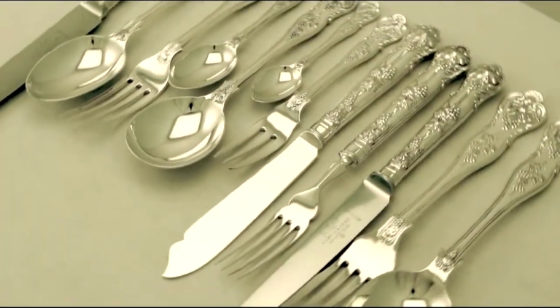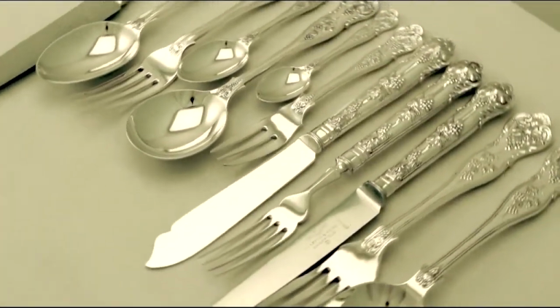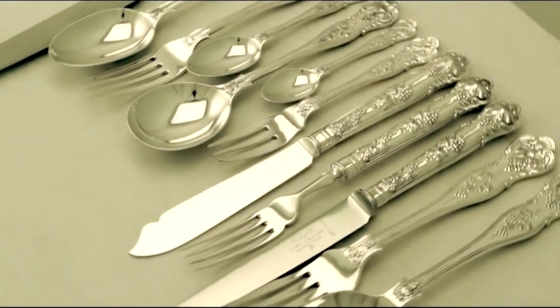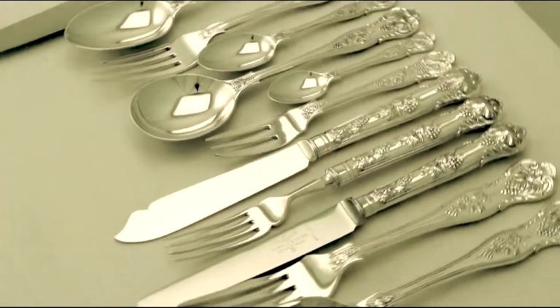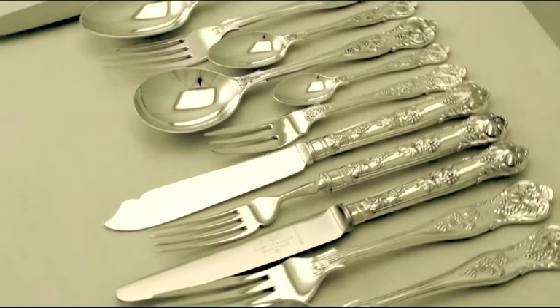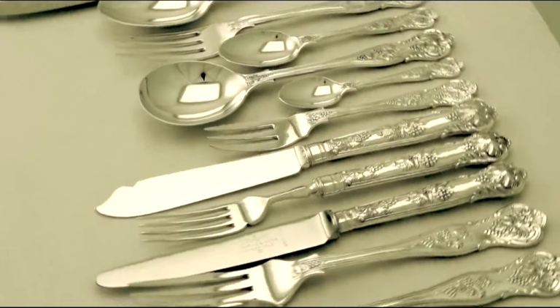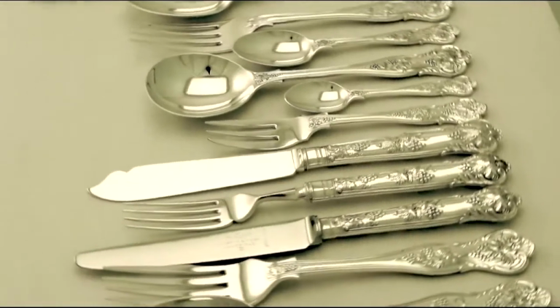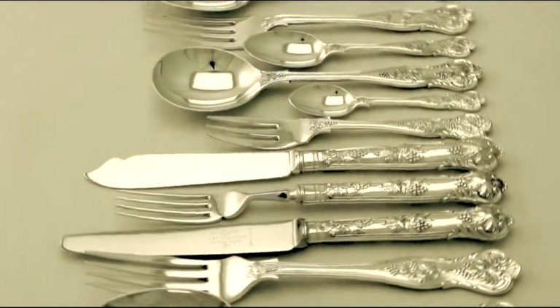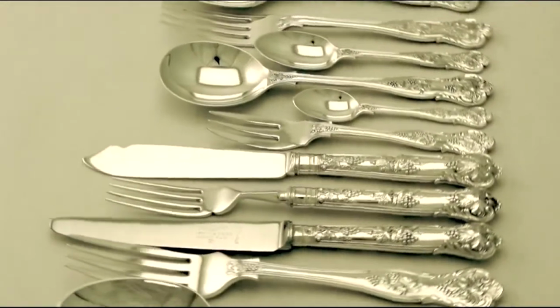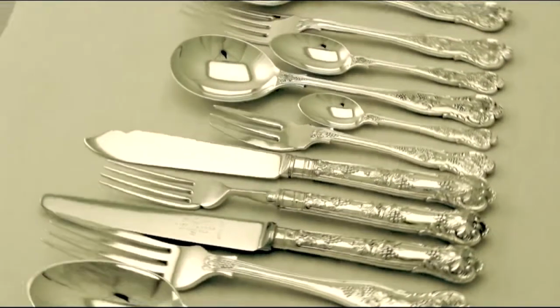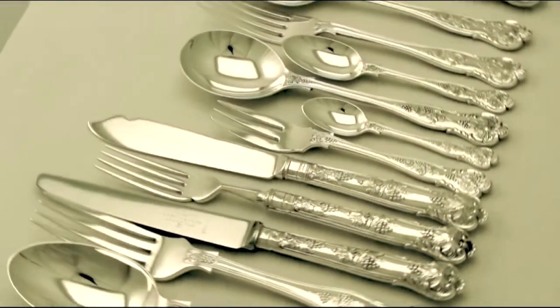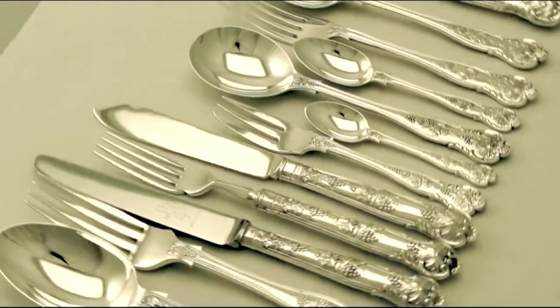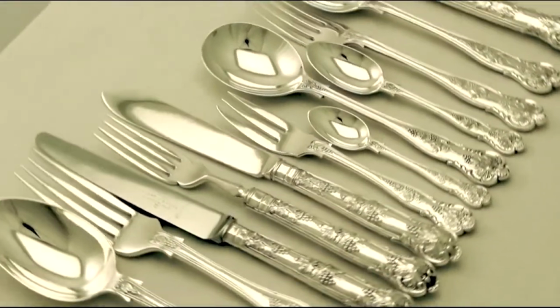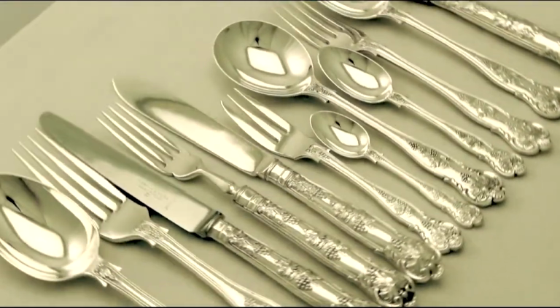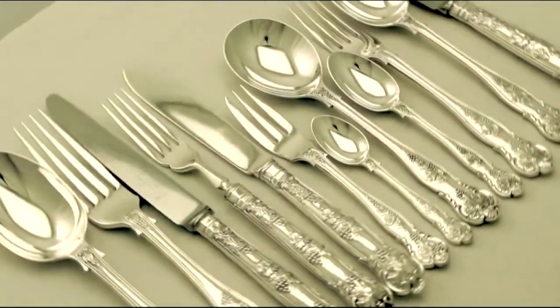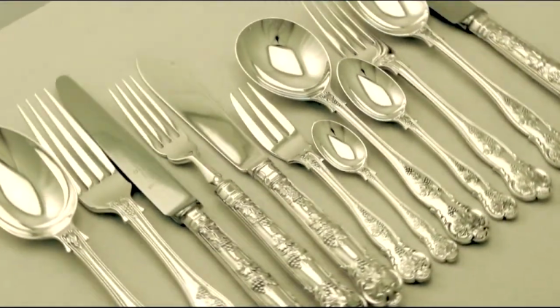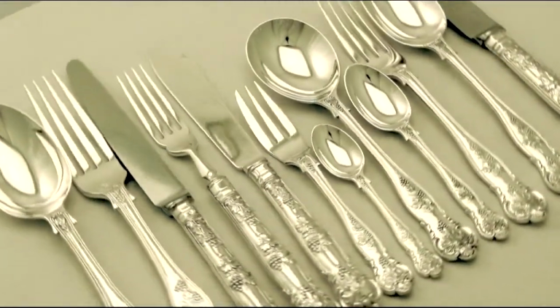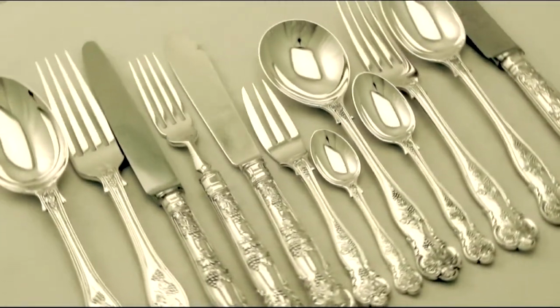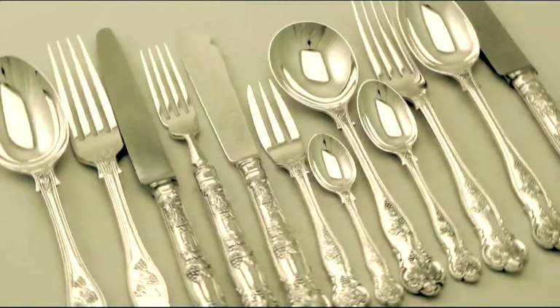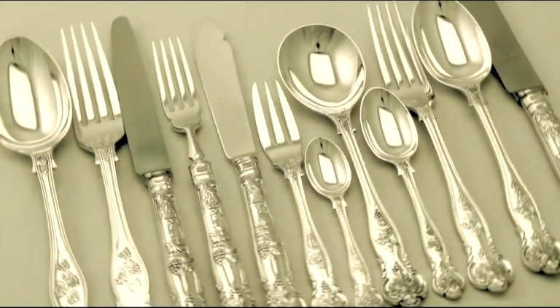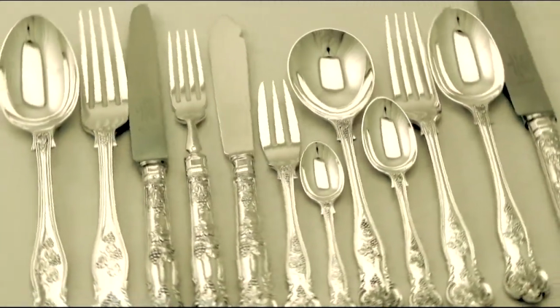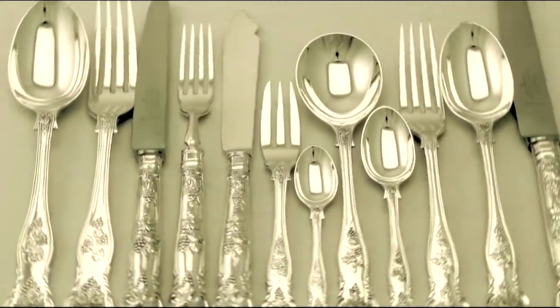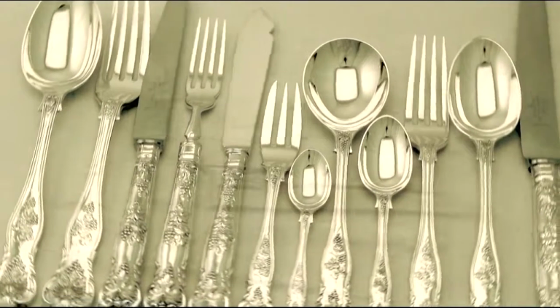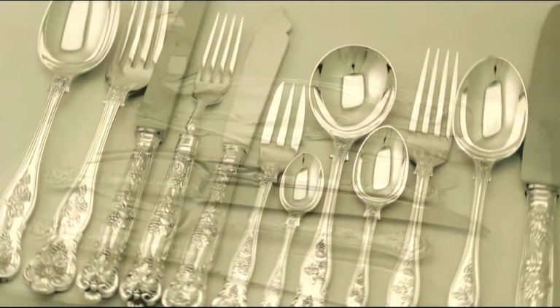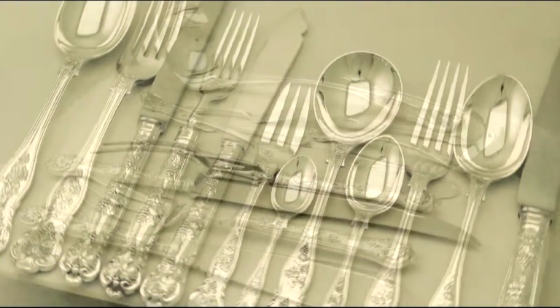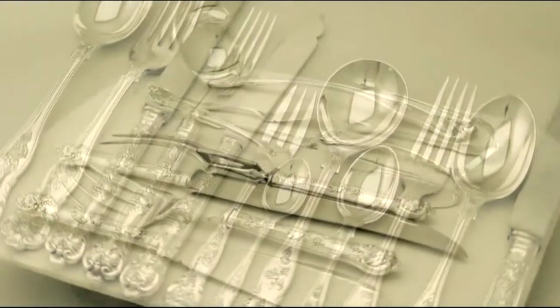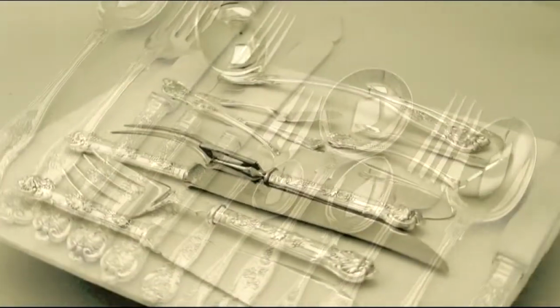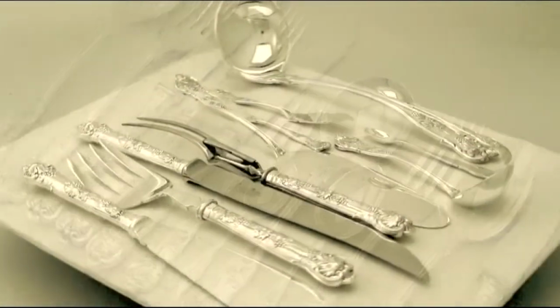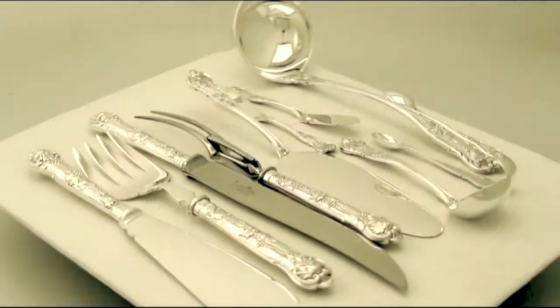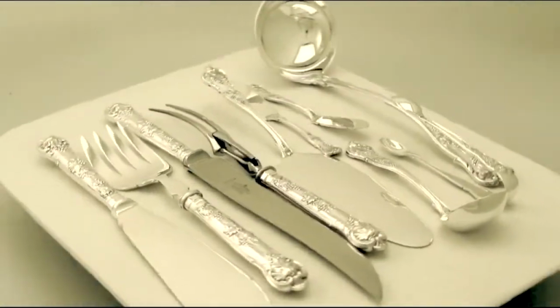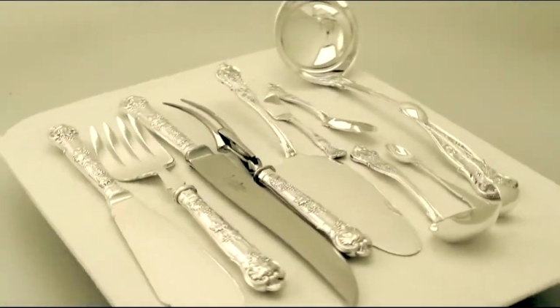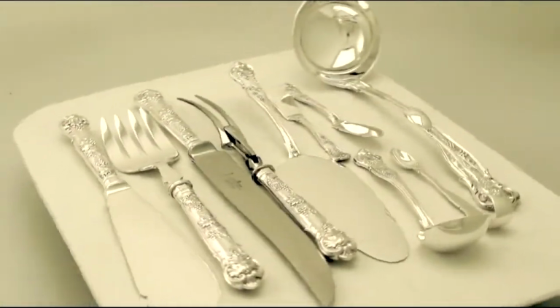The set is housed in the impressive oak canteen box, which has been professionally polished and is in presentation condition.